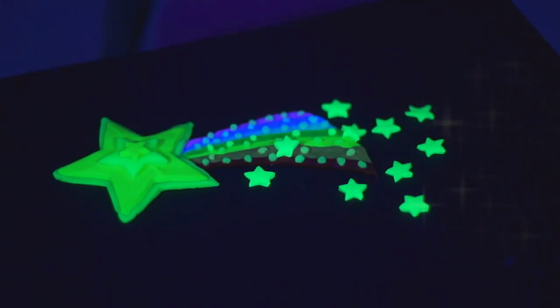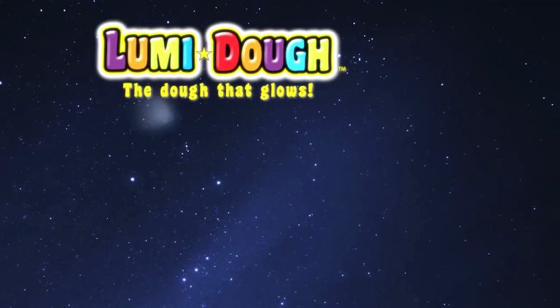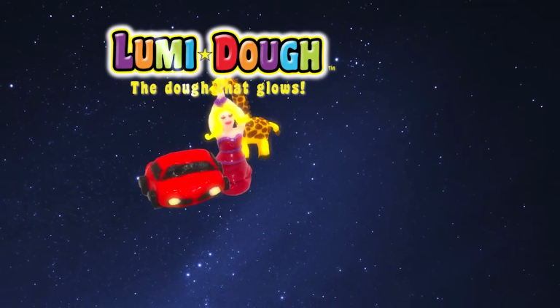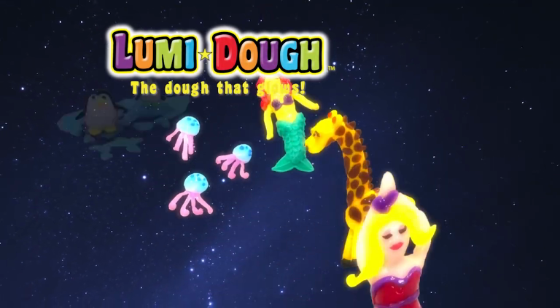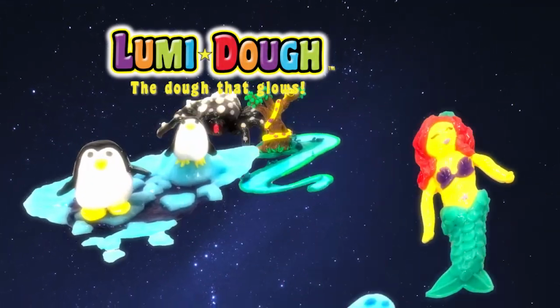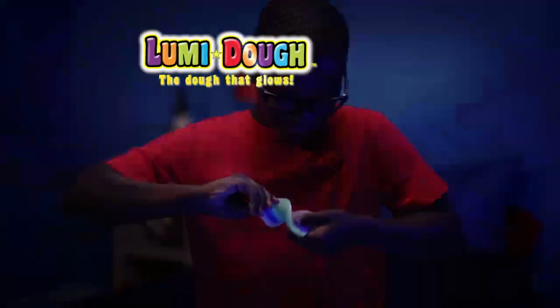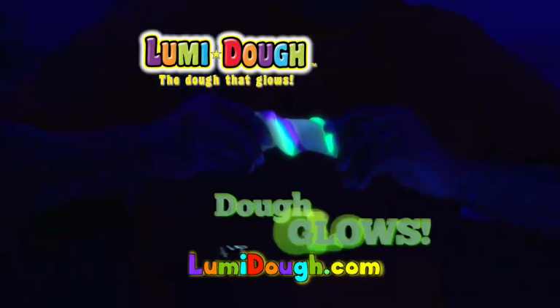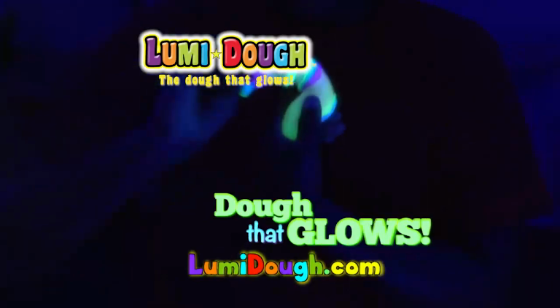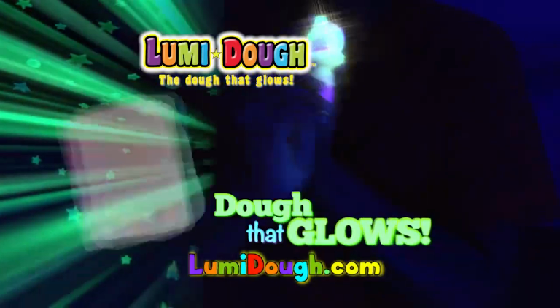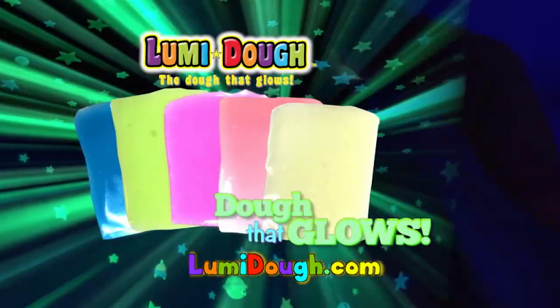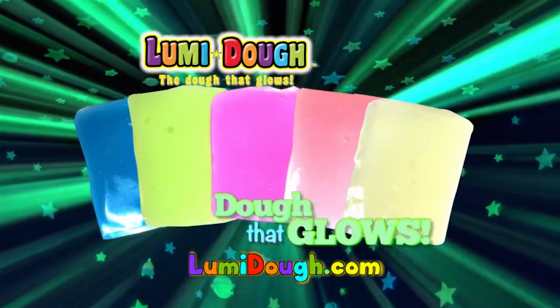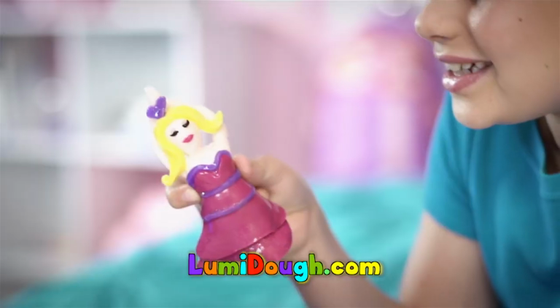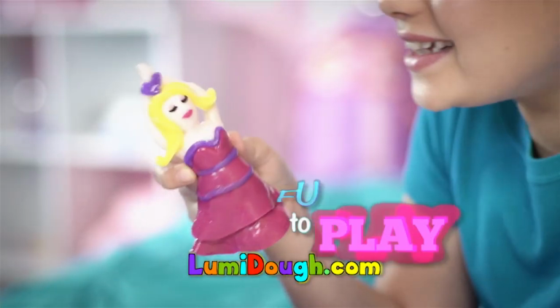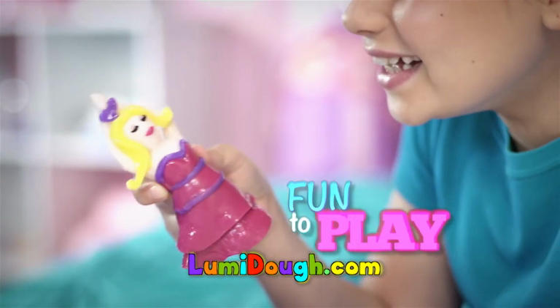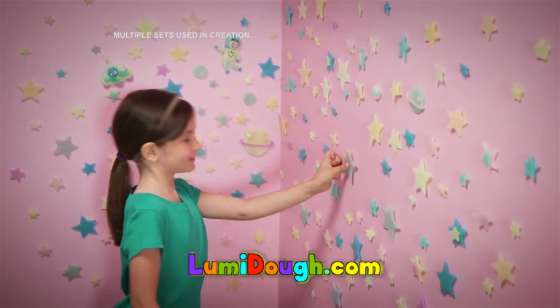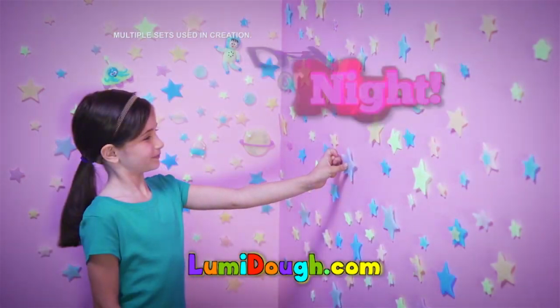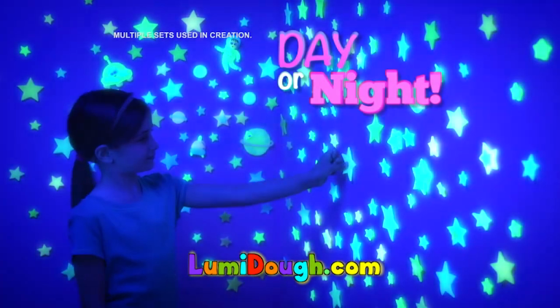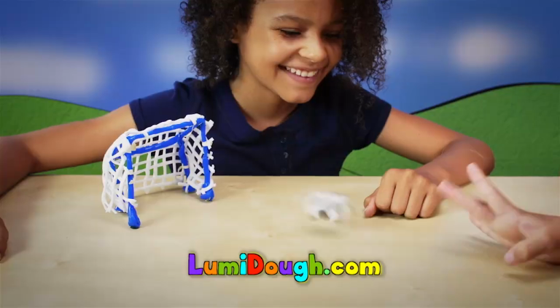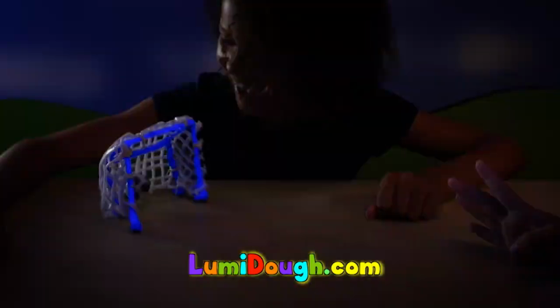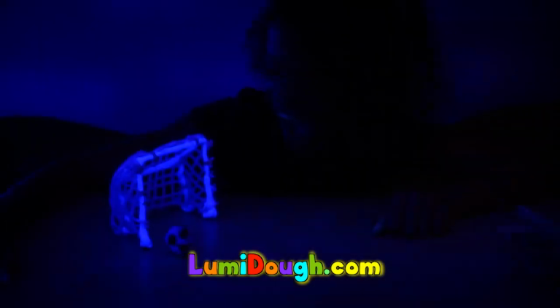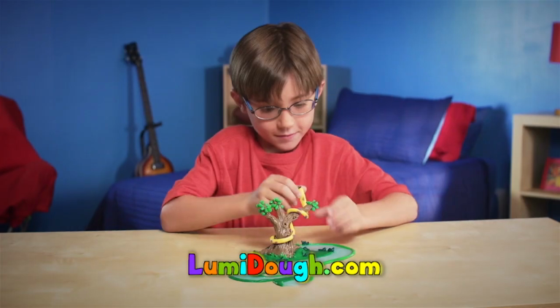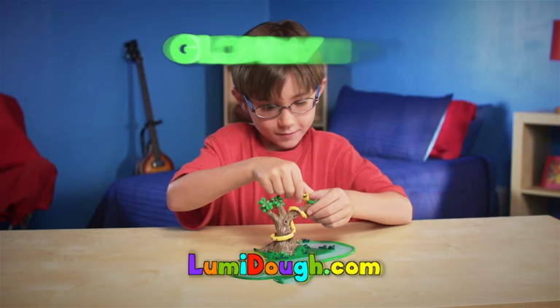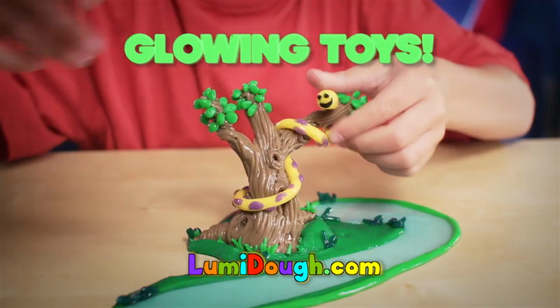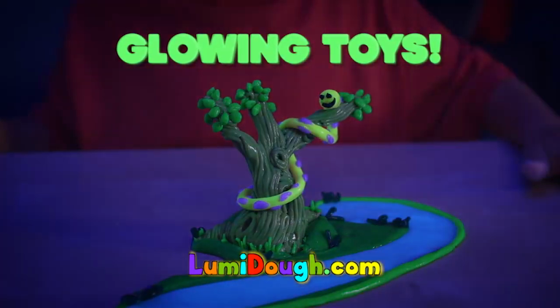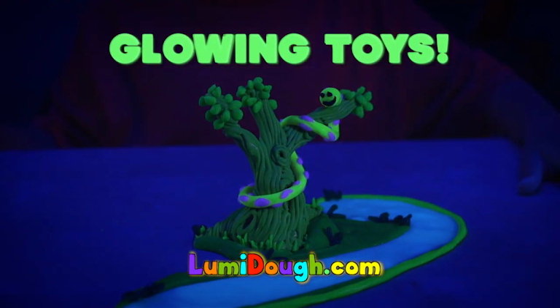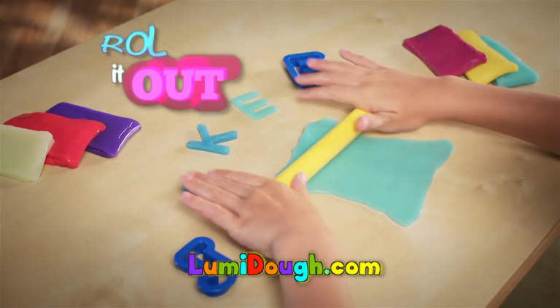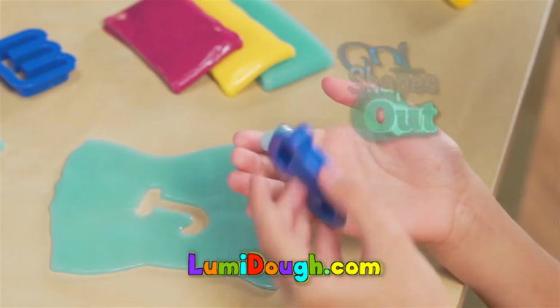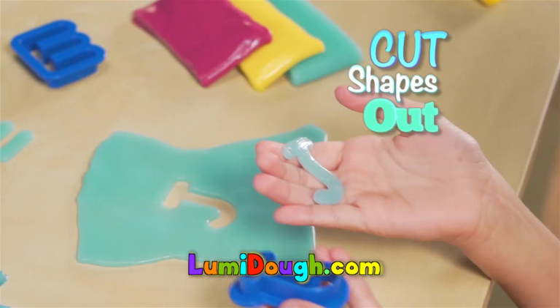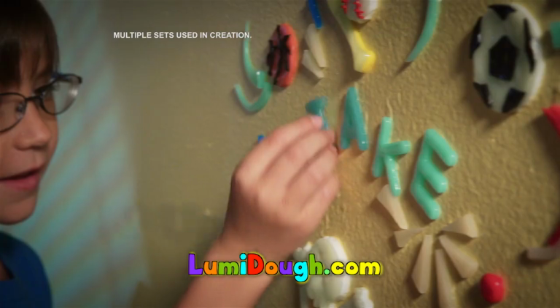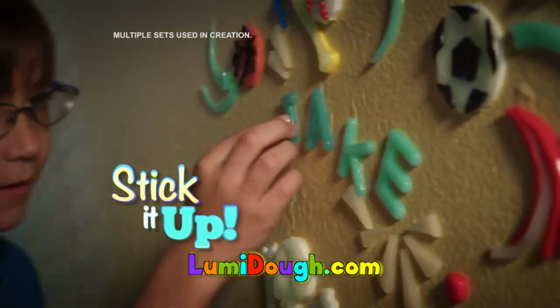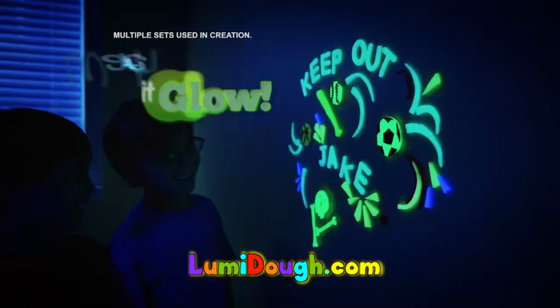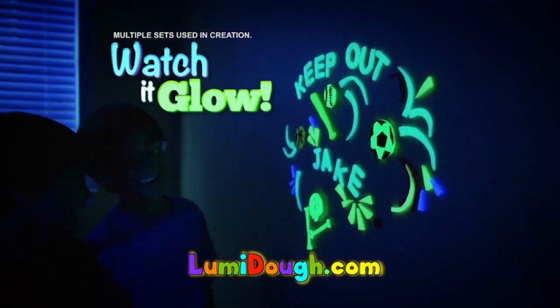Loomy Dough, Loomy Dough, we're getting glow with Loomy Dough. Loomy Dough is the dough that glows! The dough that's fun to play with in the day or night. It's the dough that girls and boys can turn into glowing toys. Roll it out, cut shapes out, stick it up, and watch it glow.